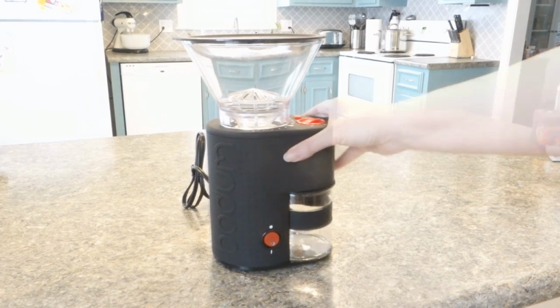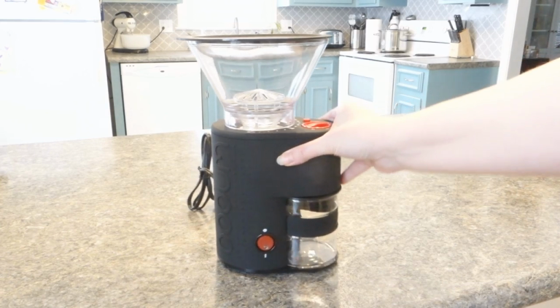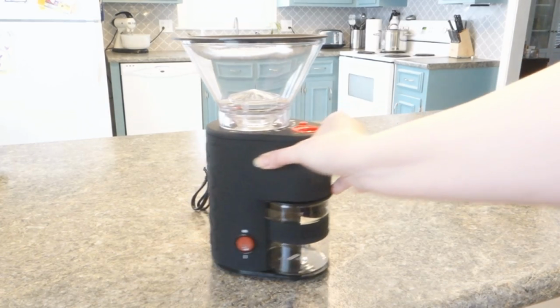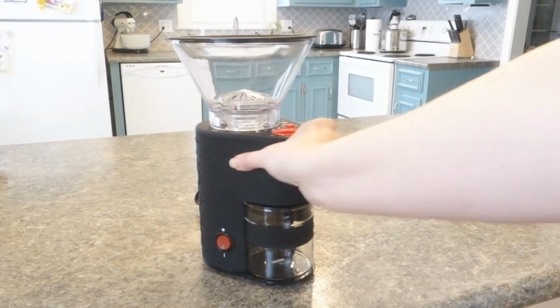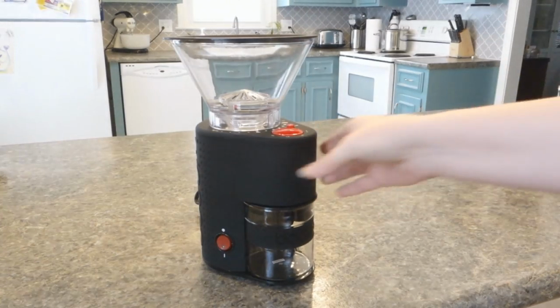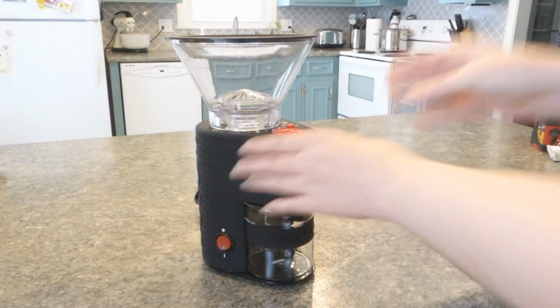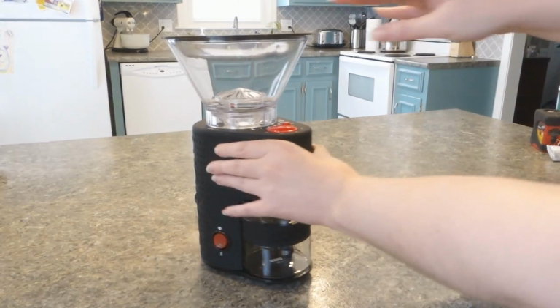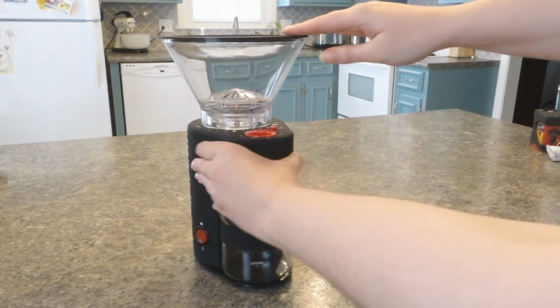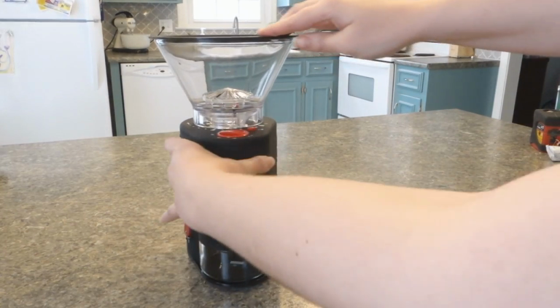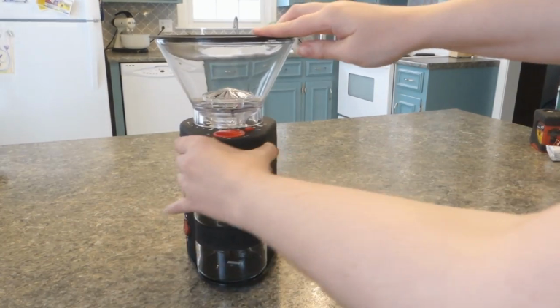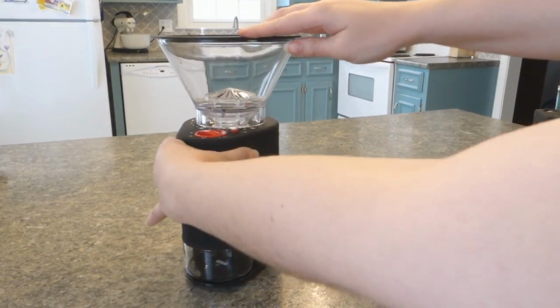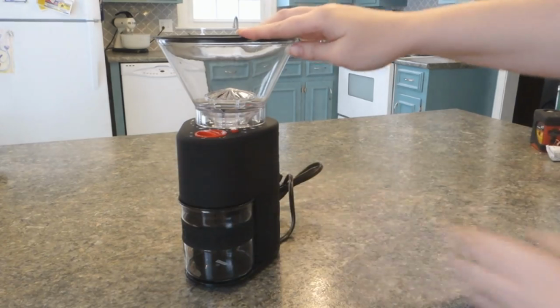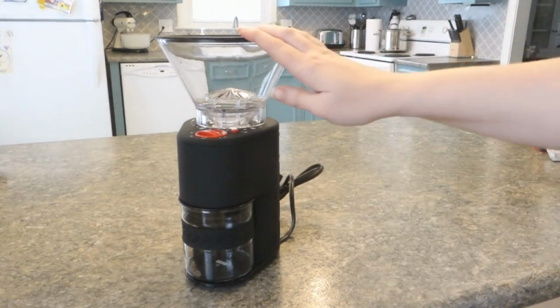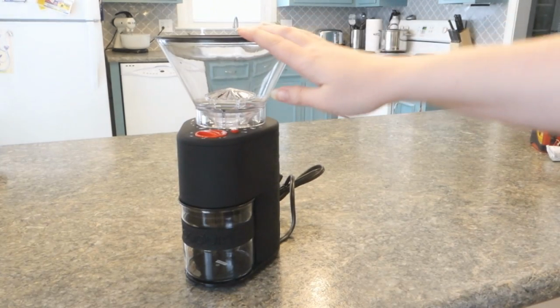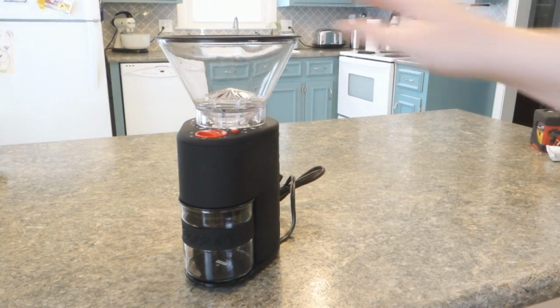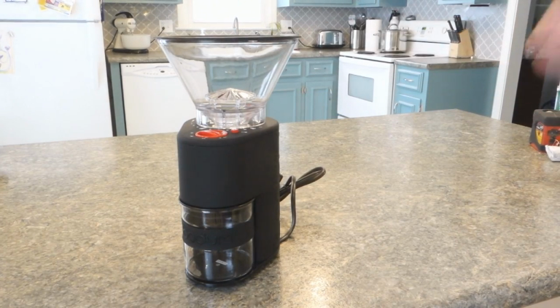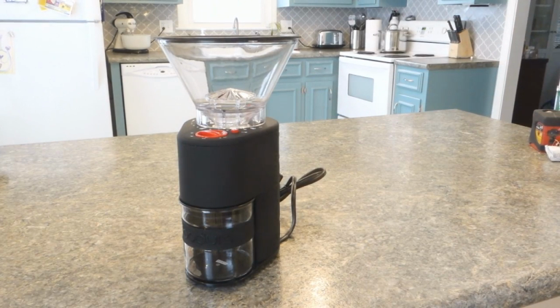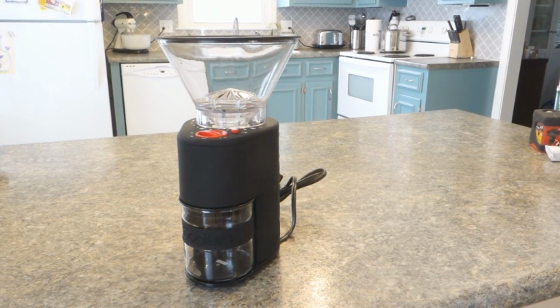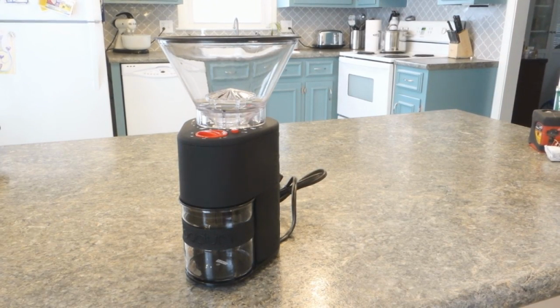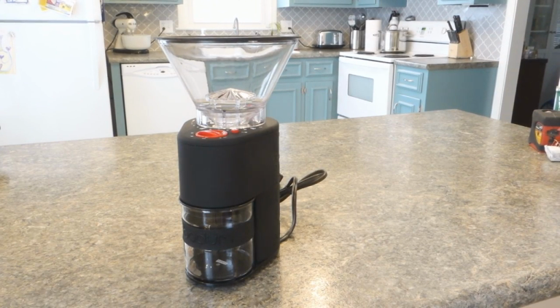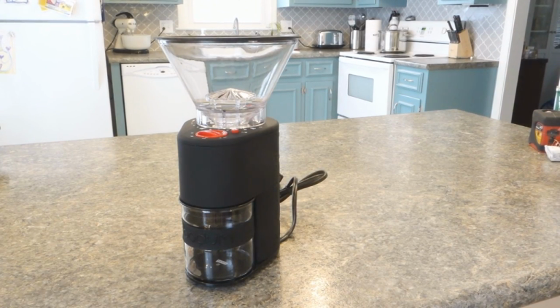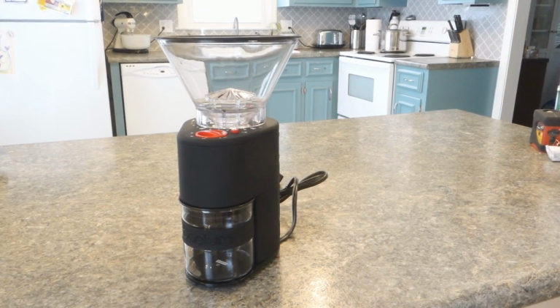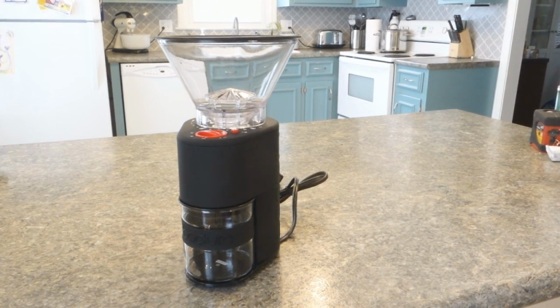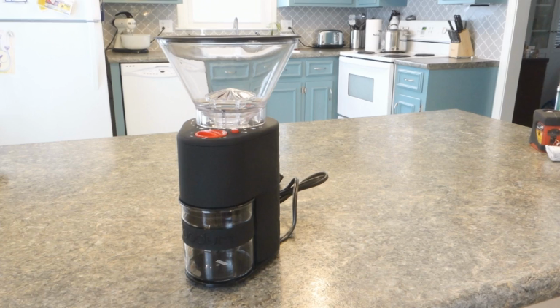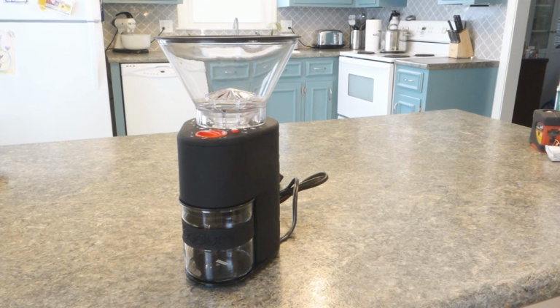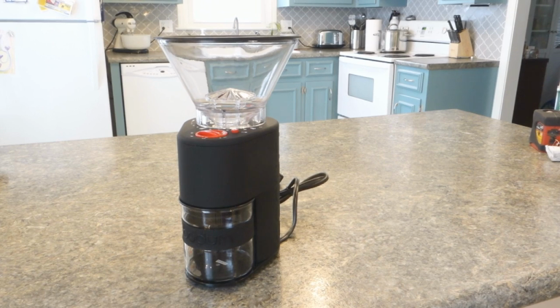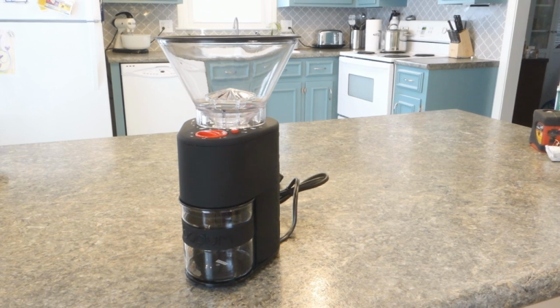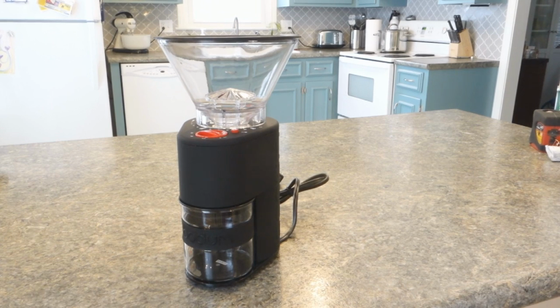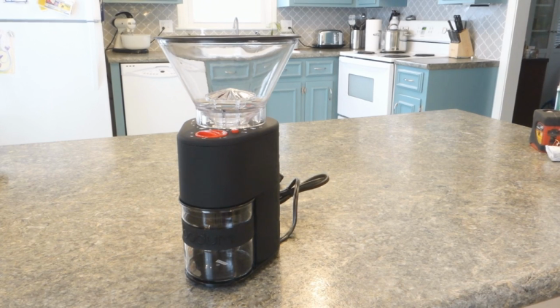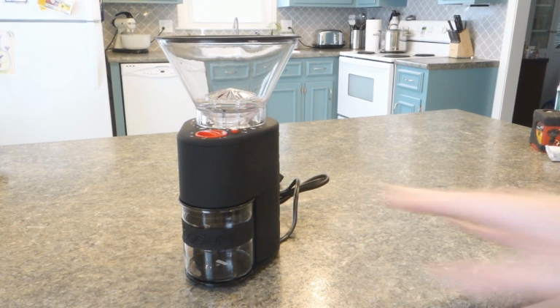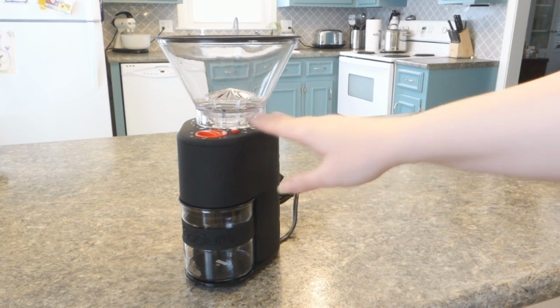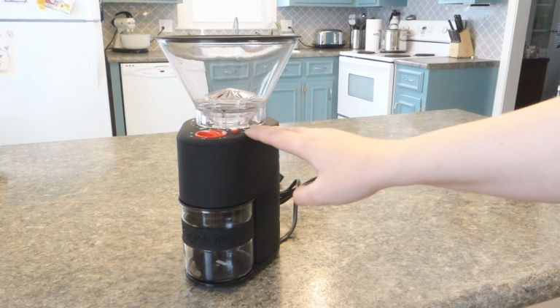What I read online was that if you're making coffee, the best kind of coffee grinder you can have is a conical burr grinder, which is what this is.